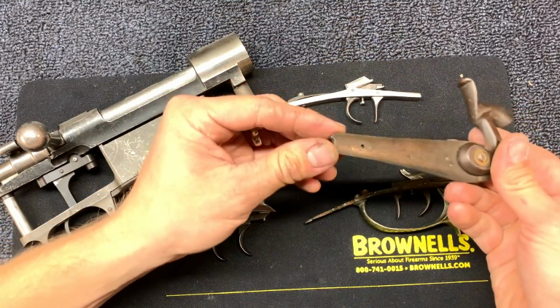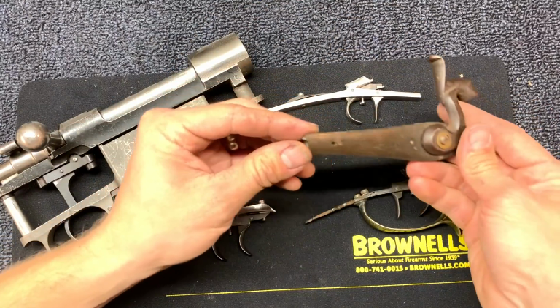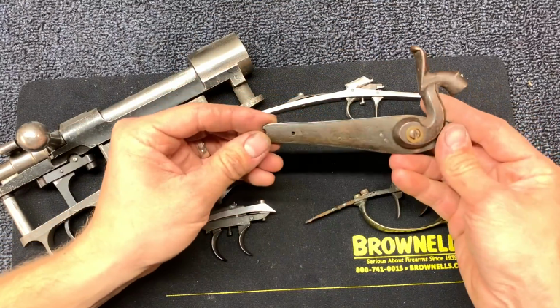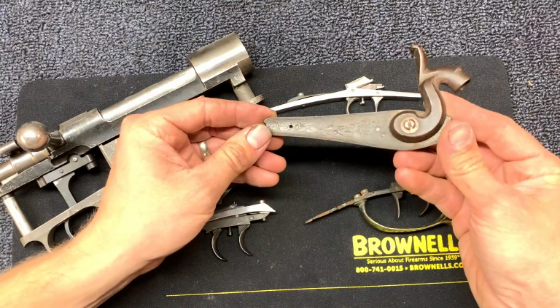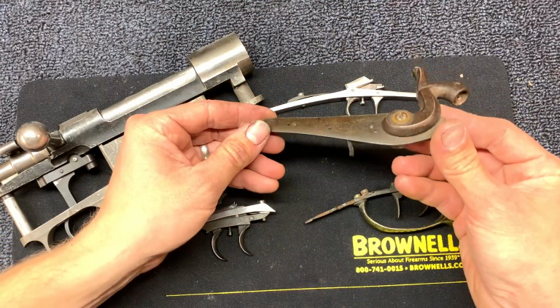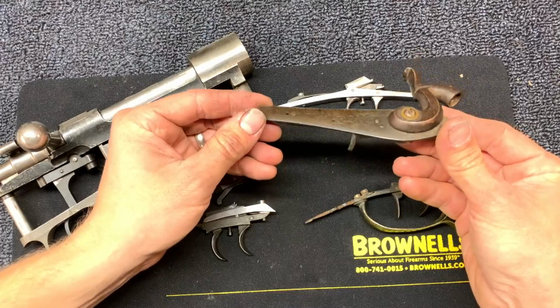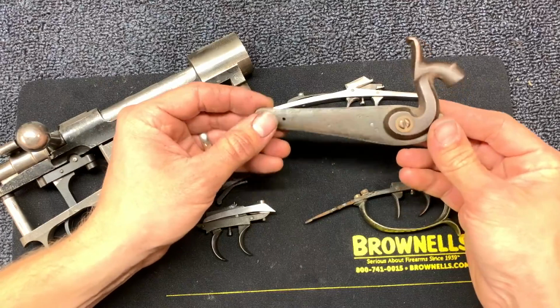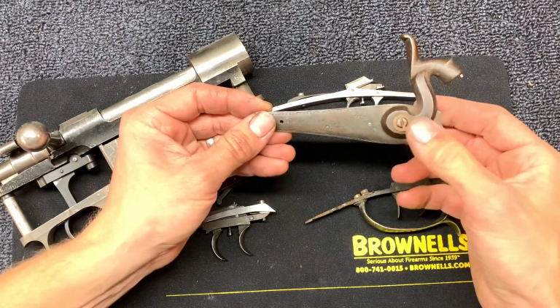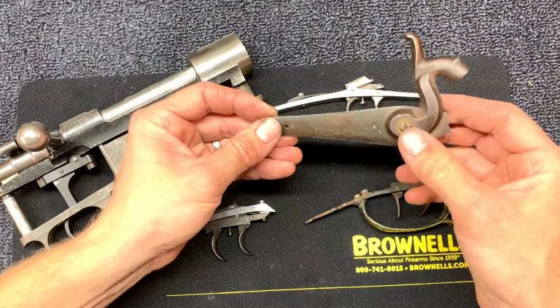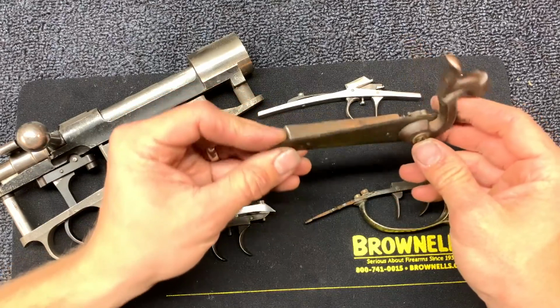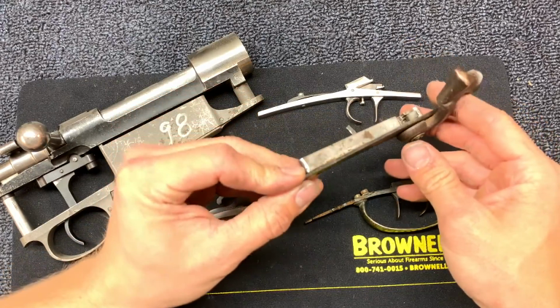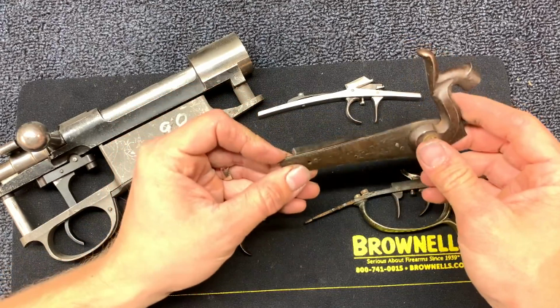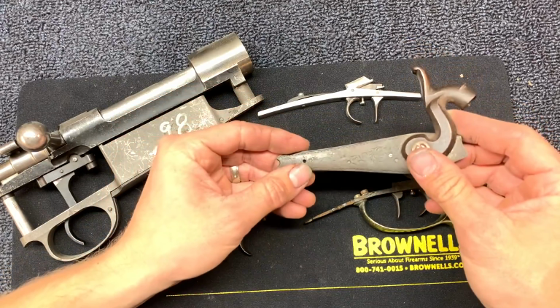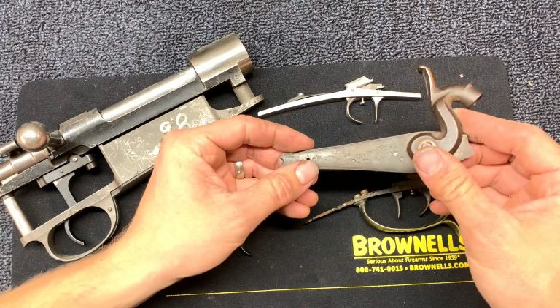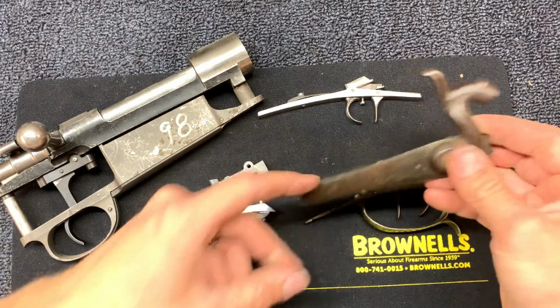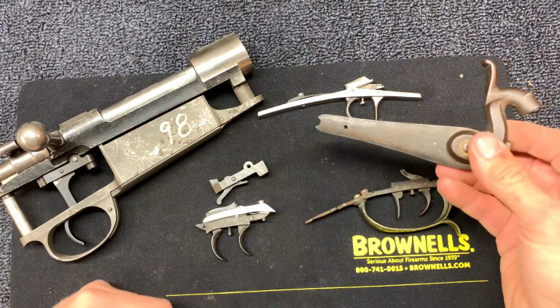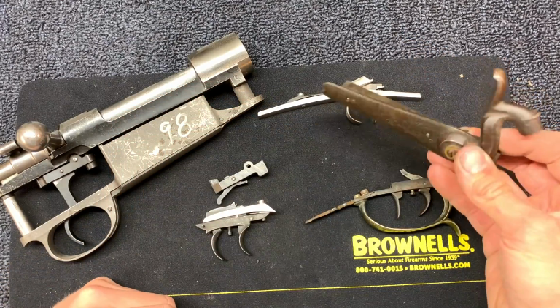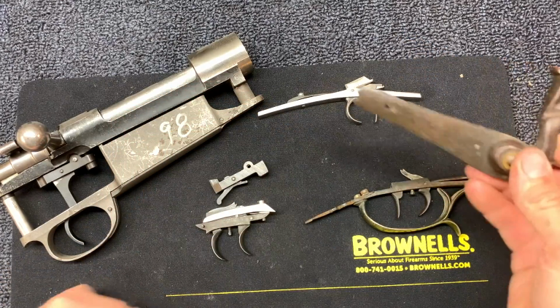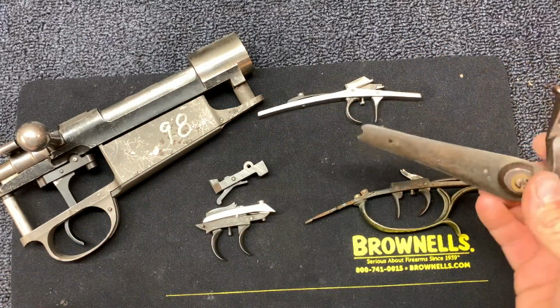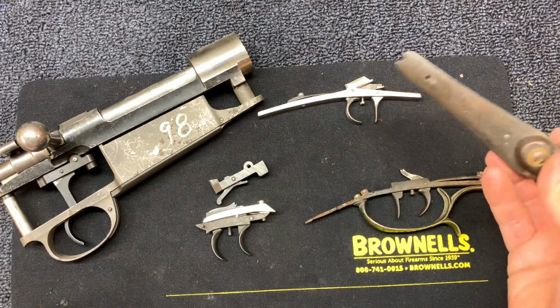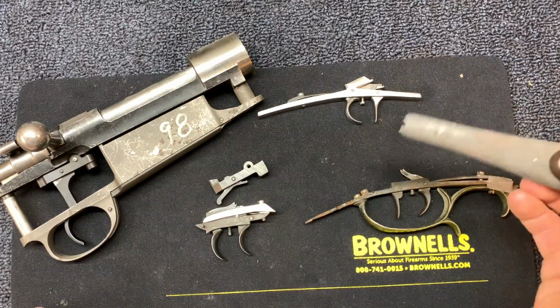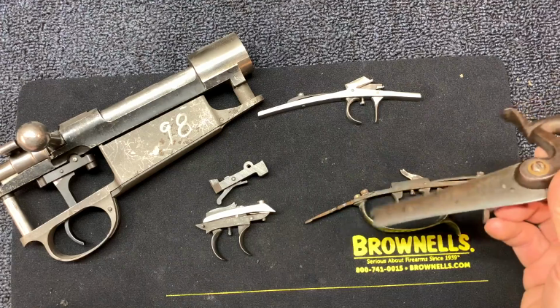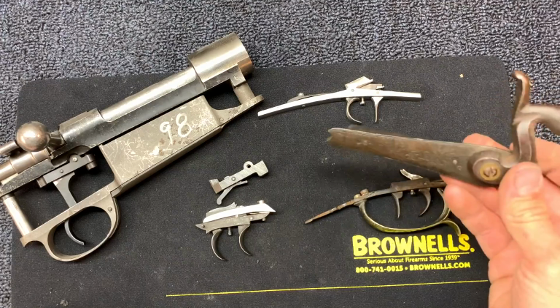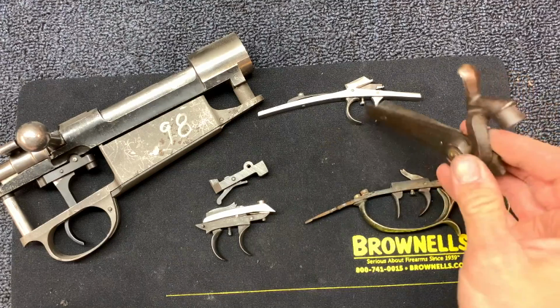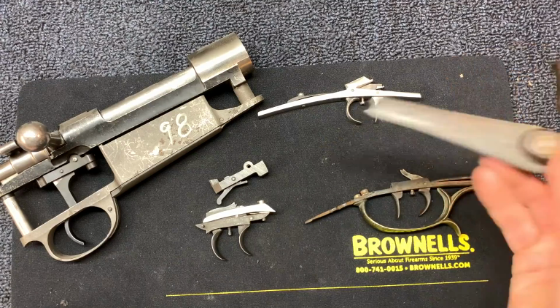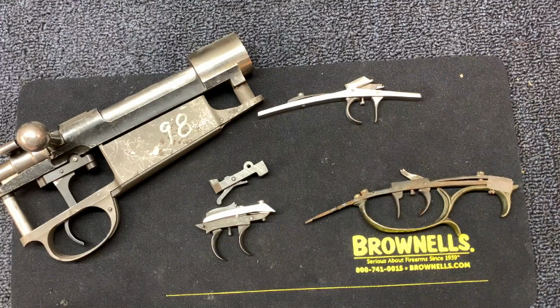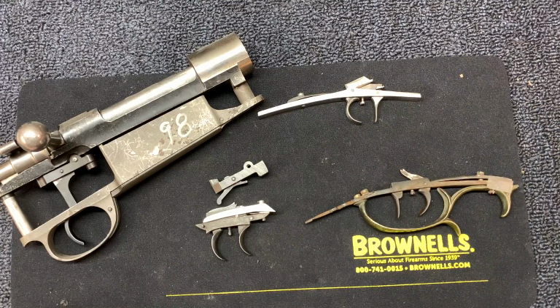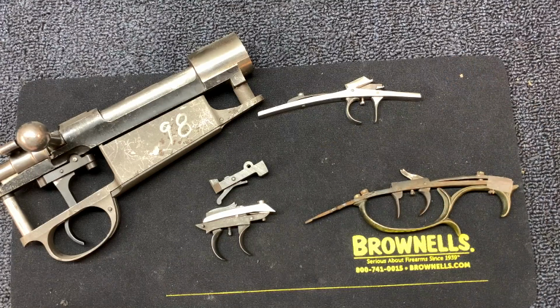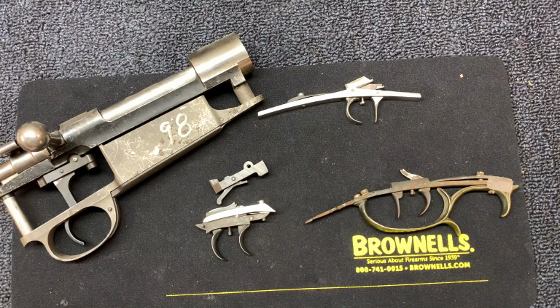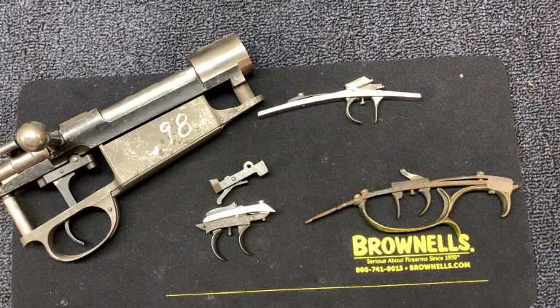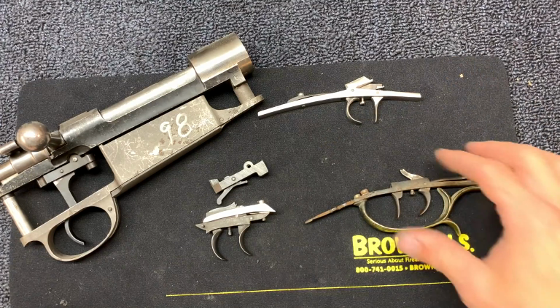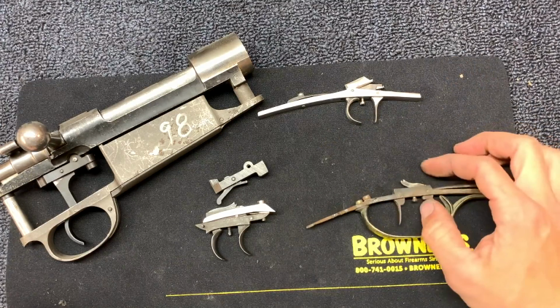It's a pretty cool lock plate — you can see it's got some deer engraving on it. This is an original 1840s, 1850s percussion gun. But yeah, they're pretty simple.